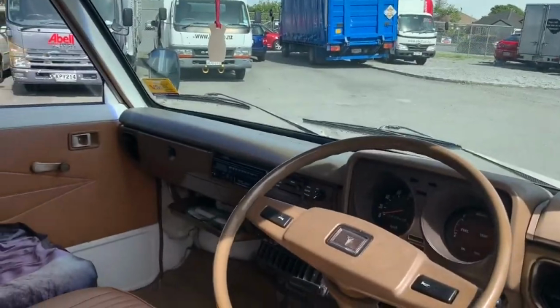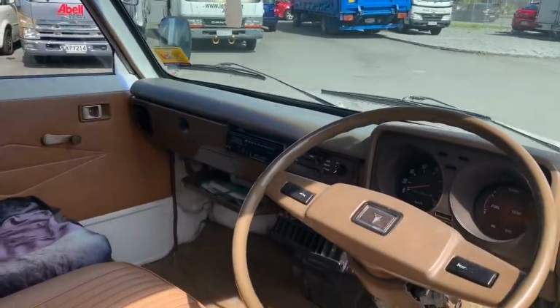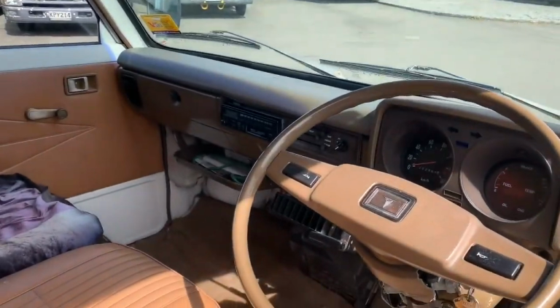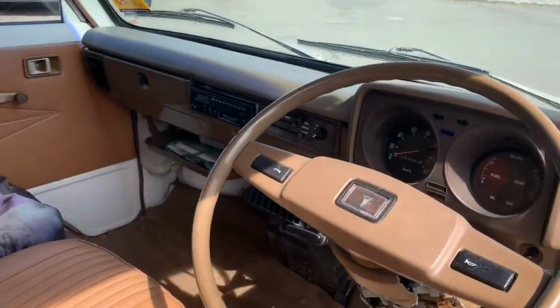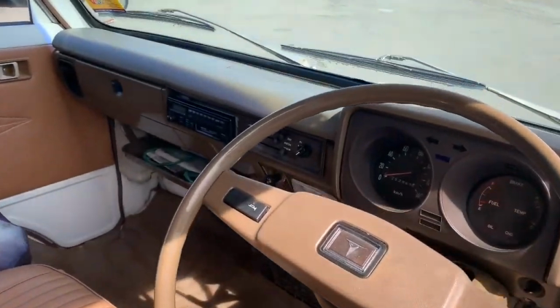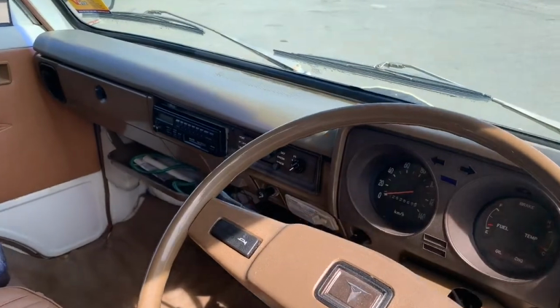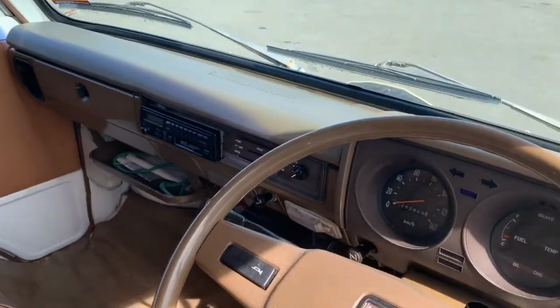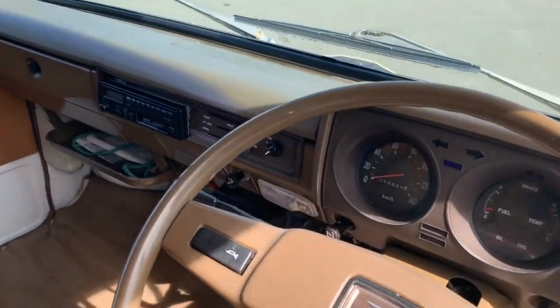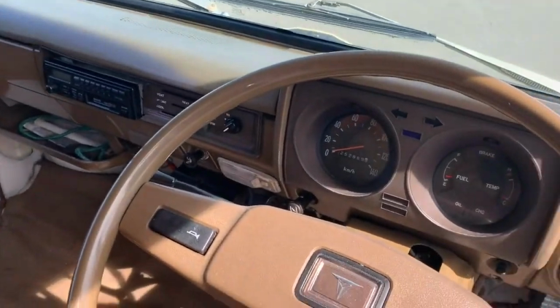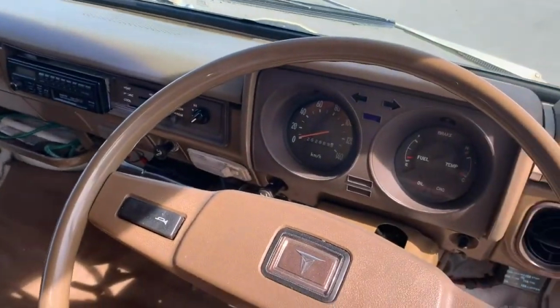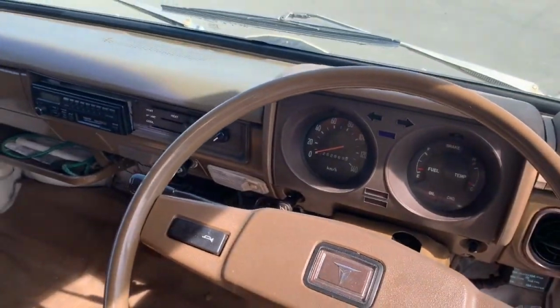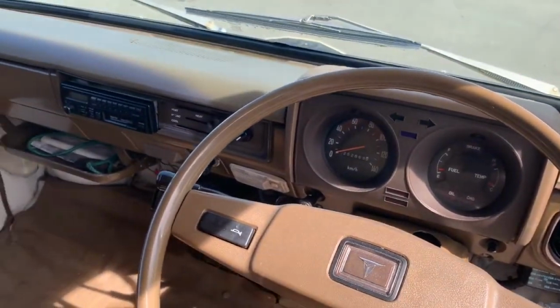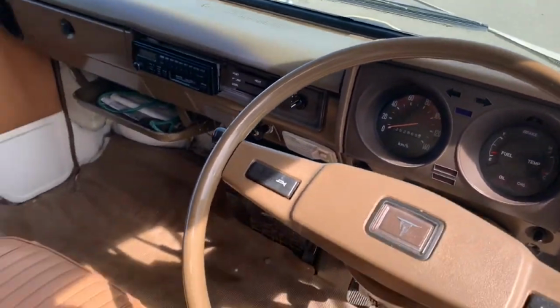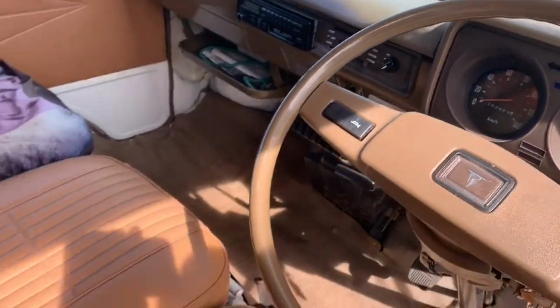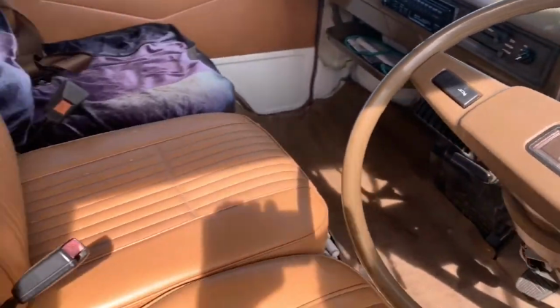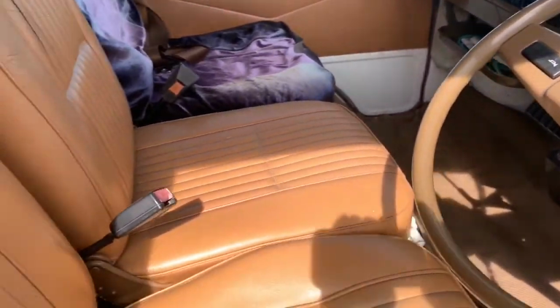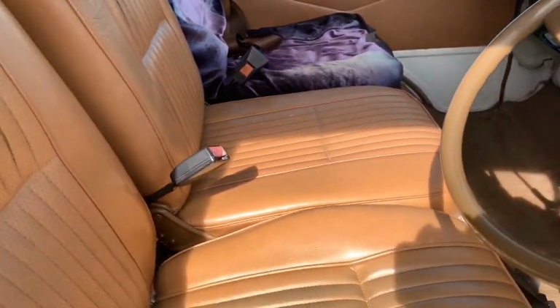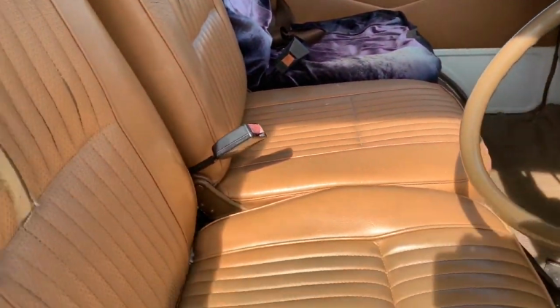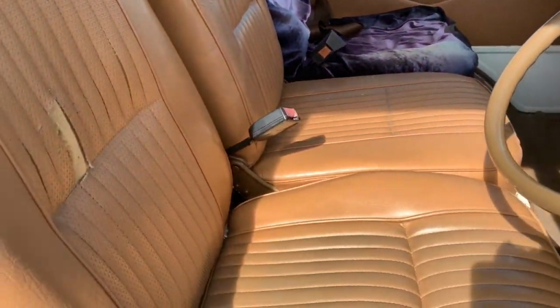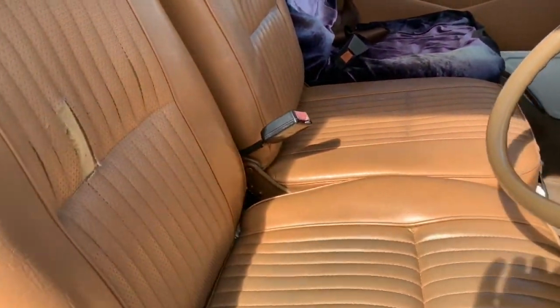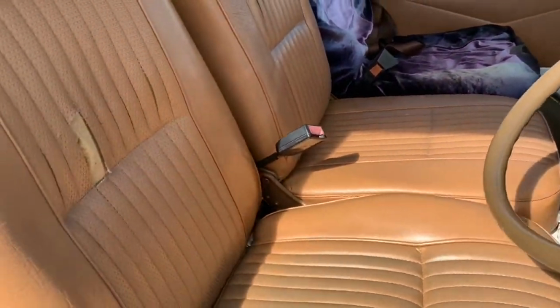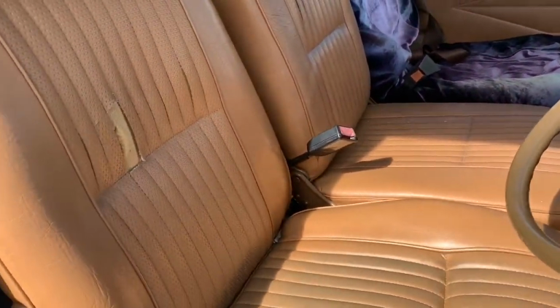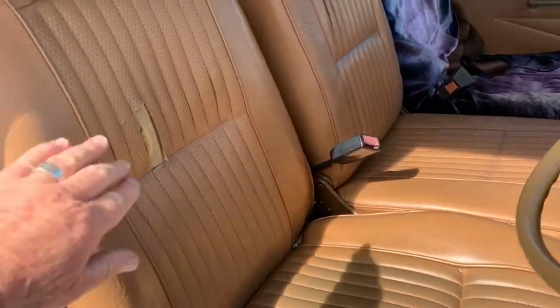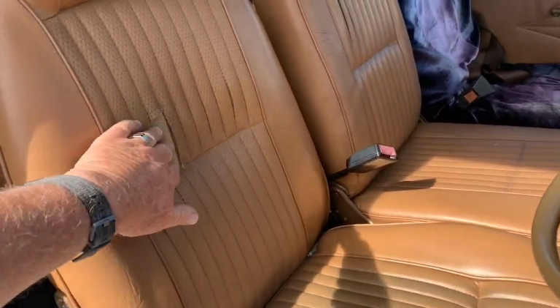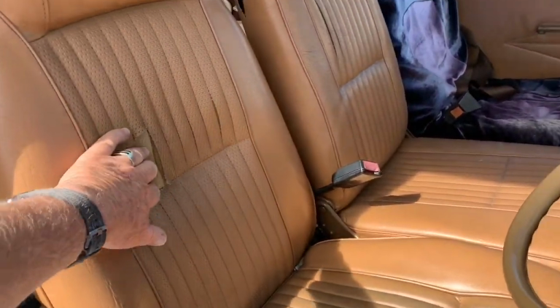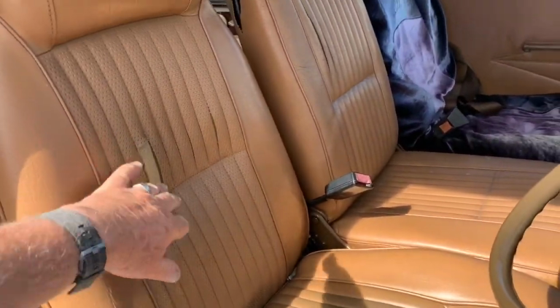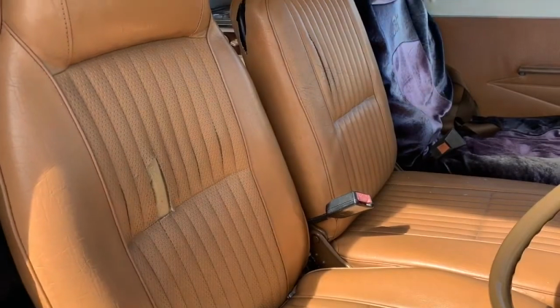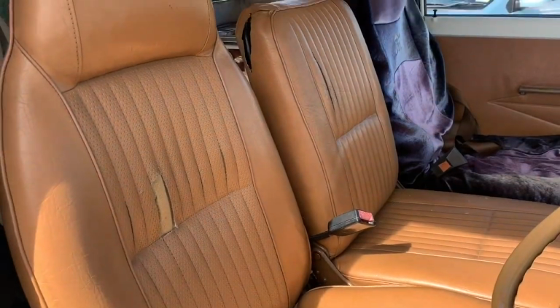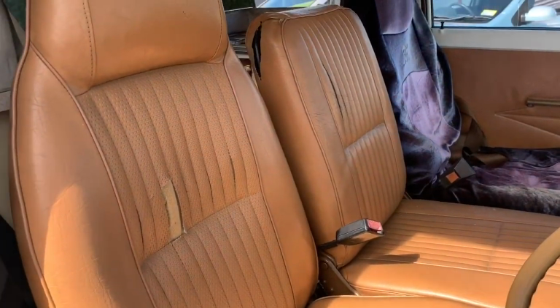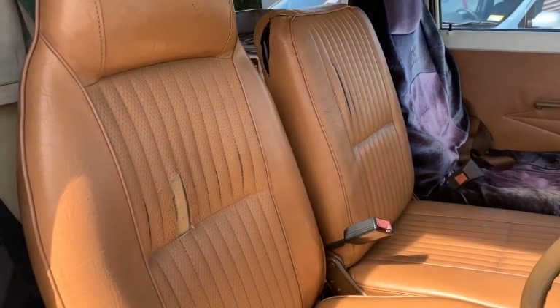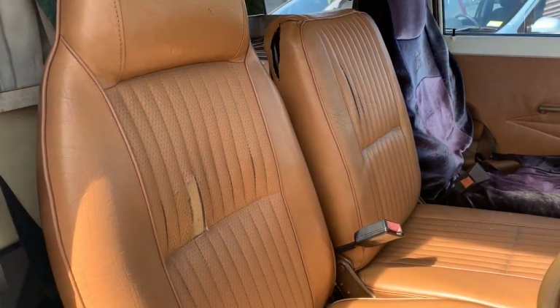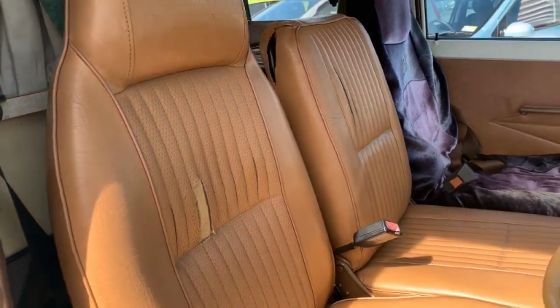Four-speed column change. Pretty good, not that bad for its age.